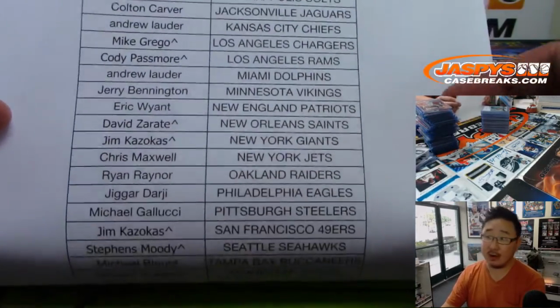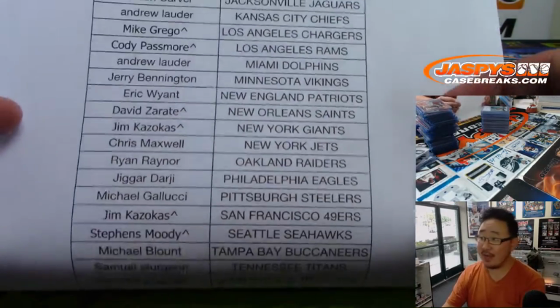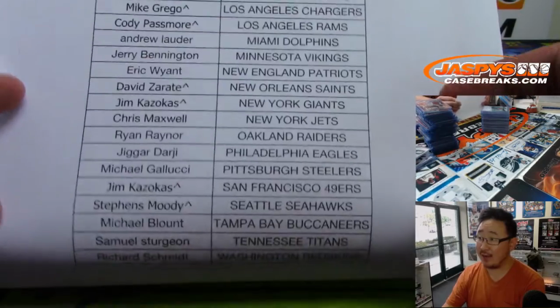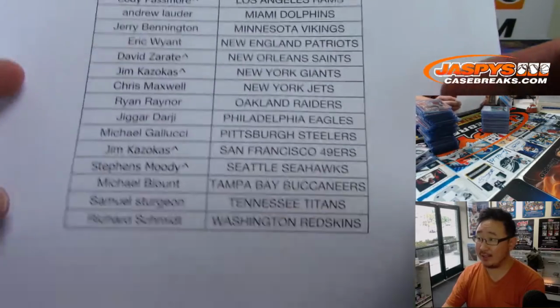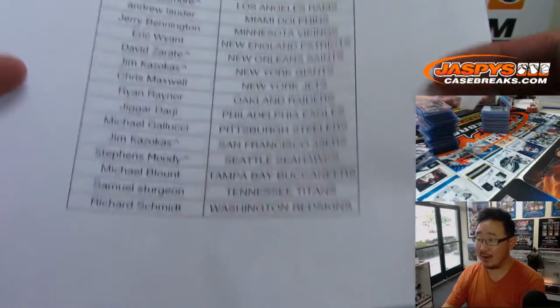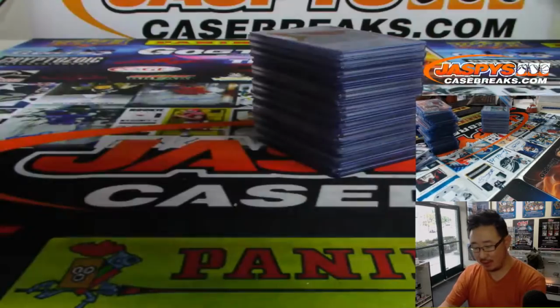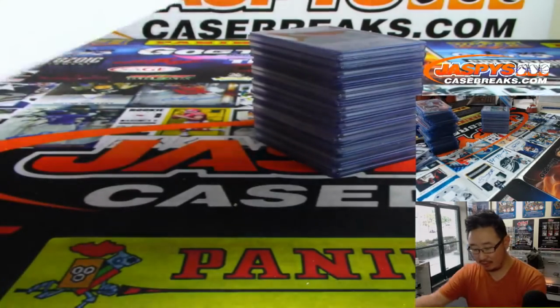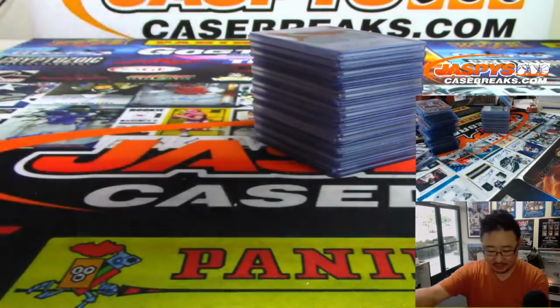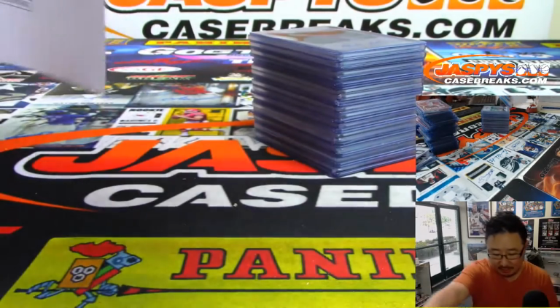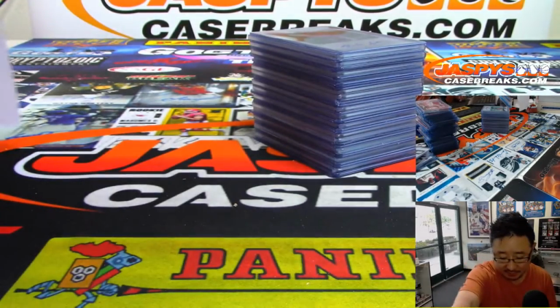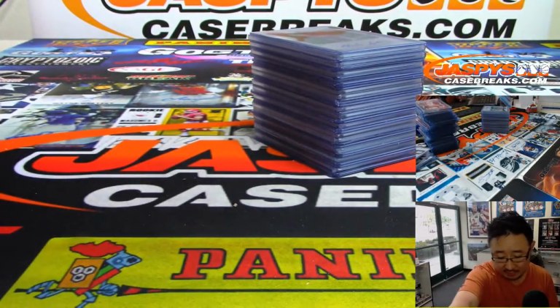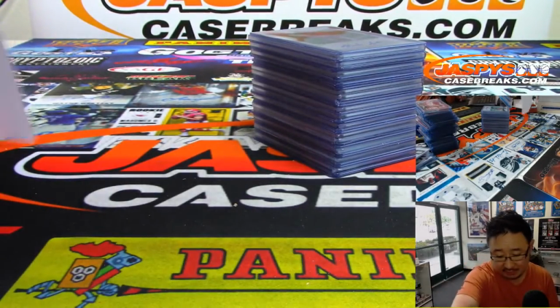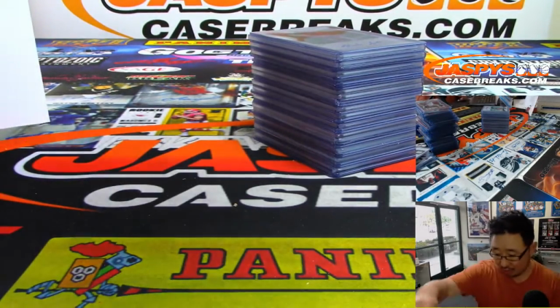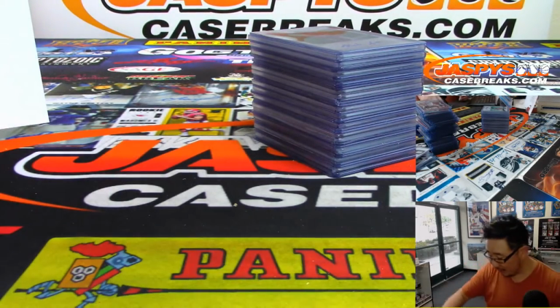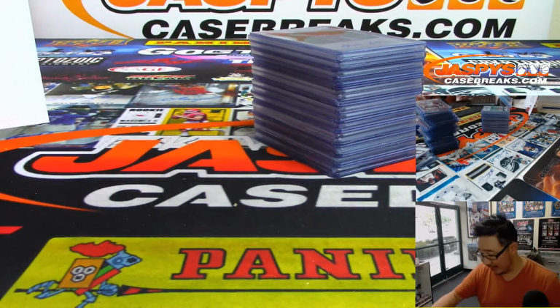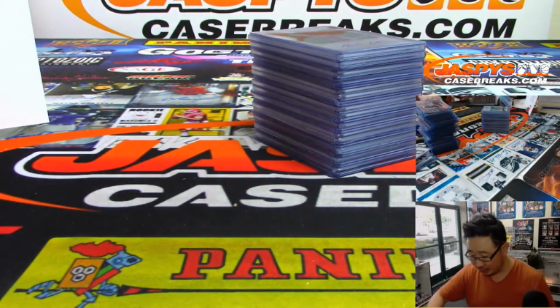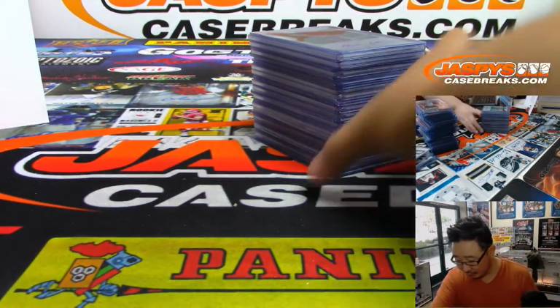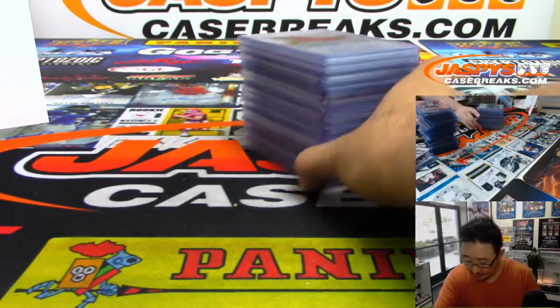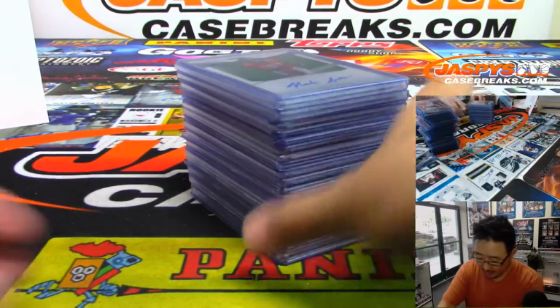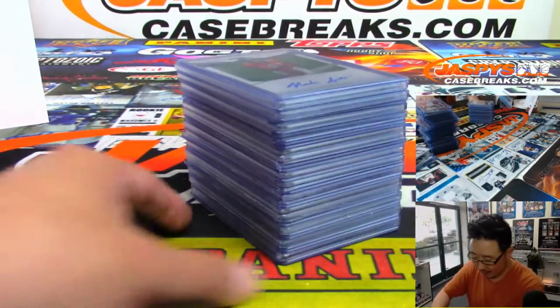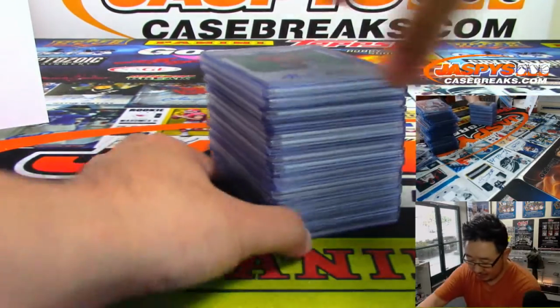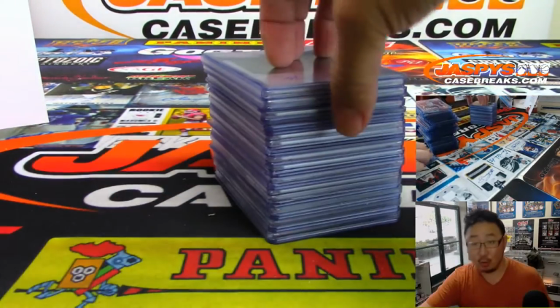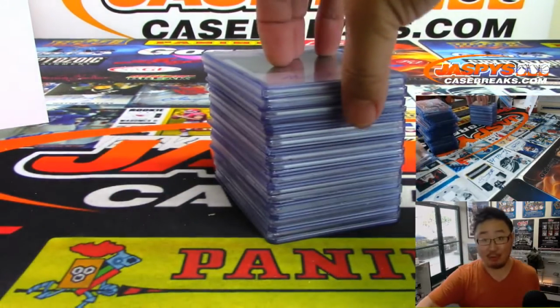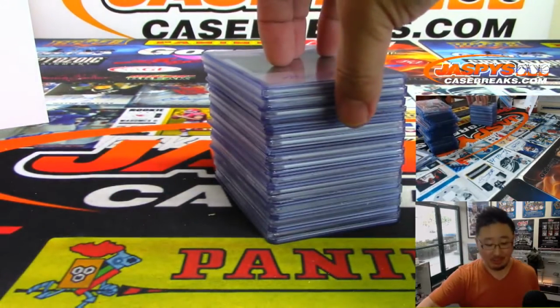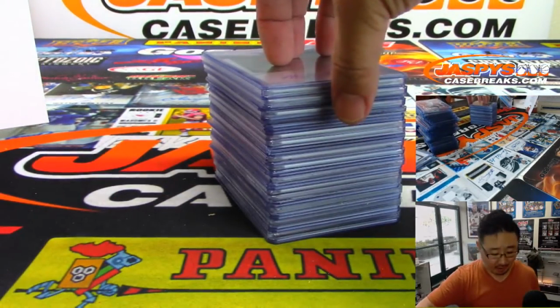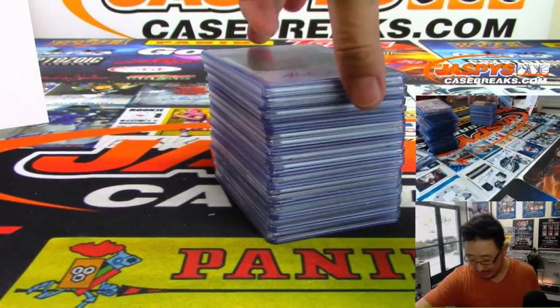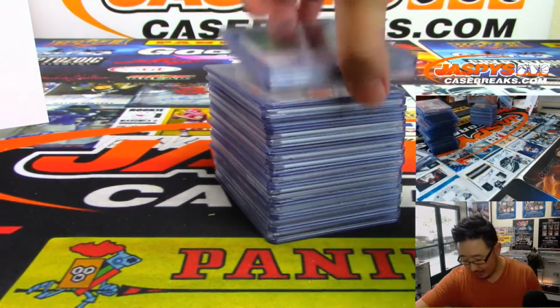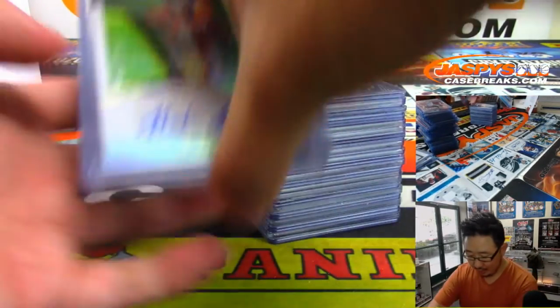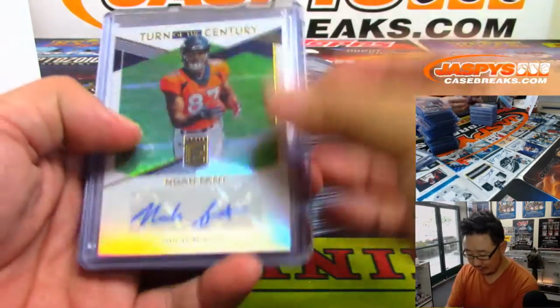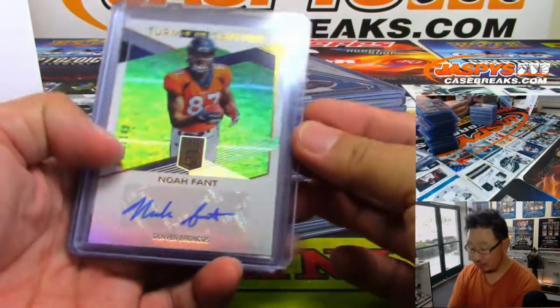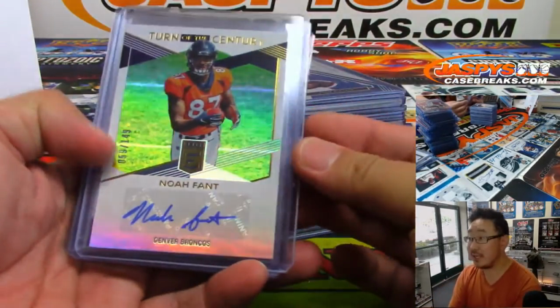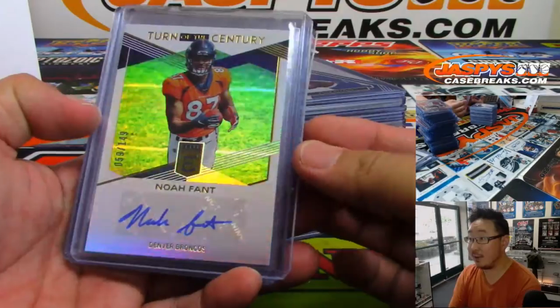Autographs and relics and relic autographs. And maybe some other special cards that deserve a little extra attention, like a one-of-one Mariota card that we saw, which we'll see in a moment.